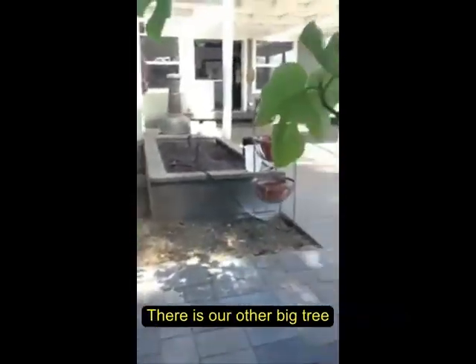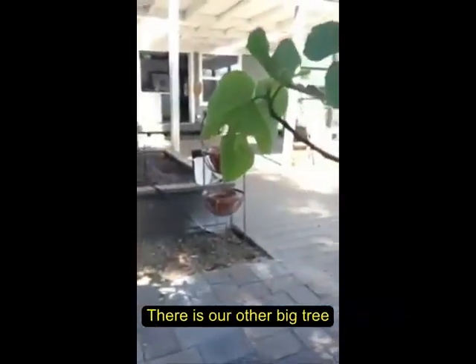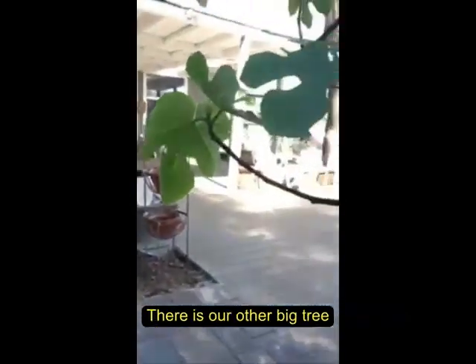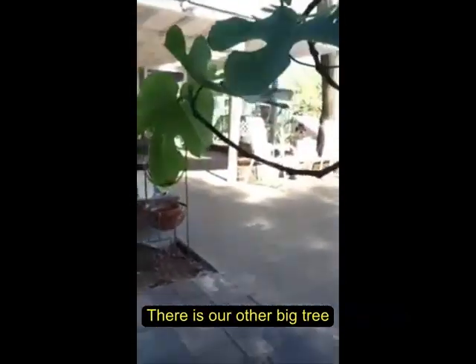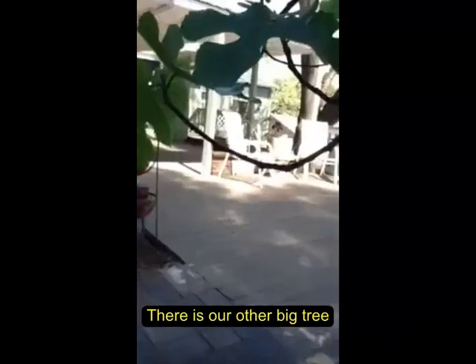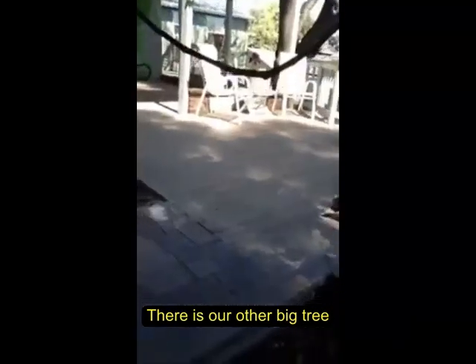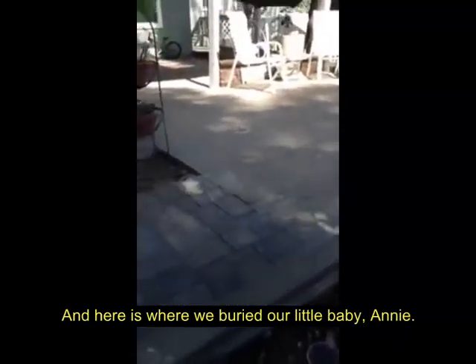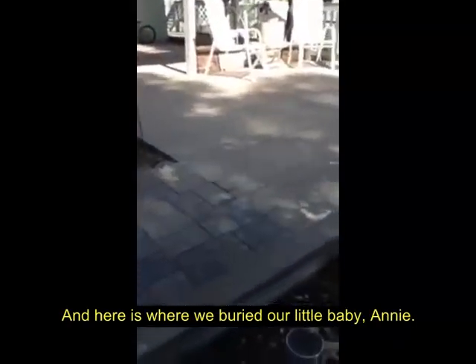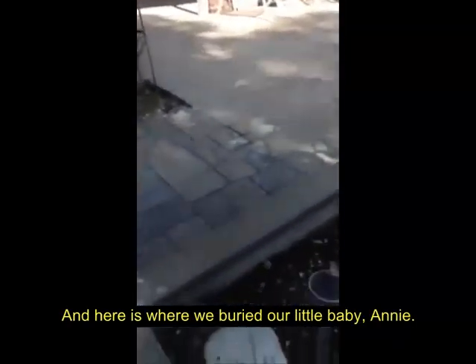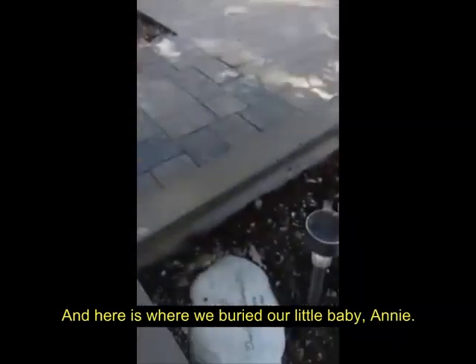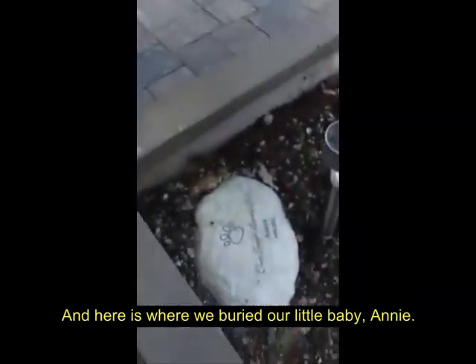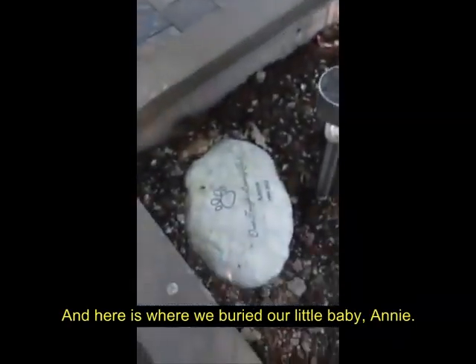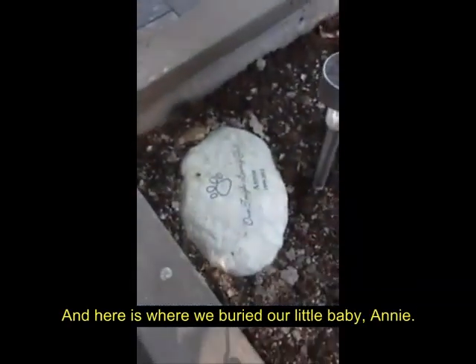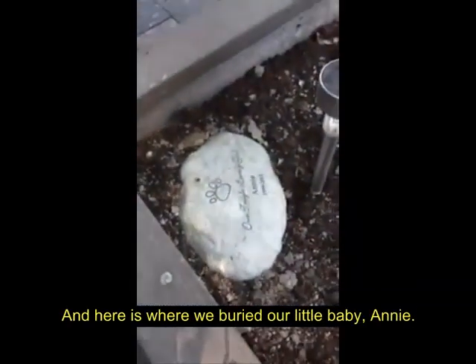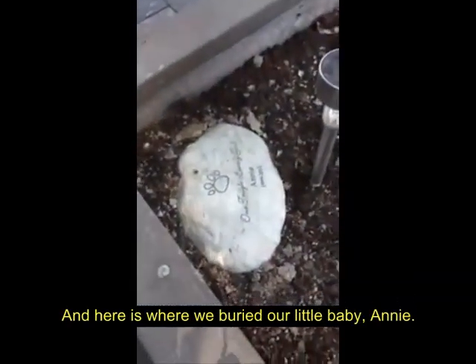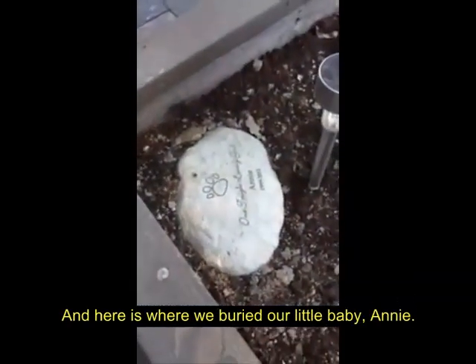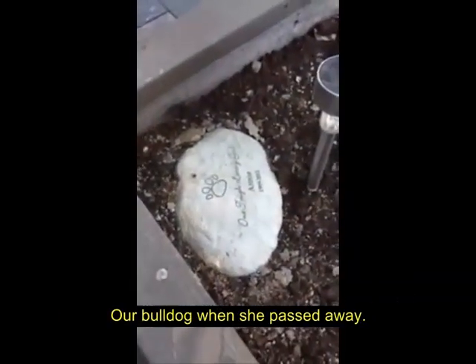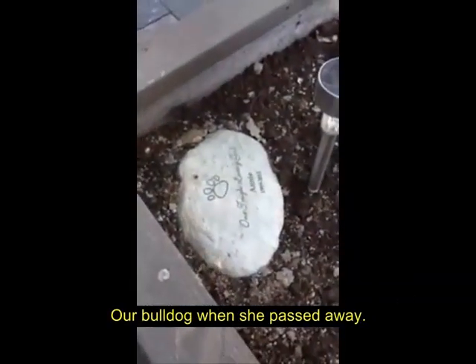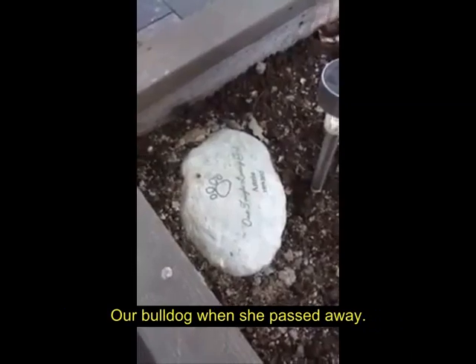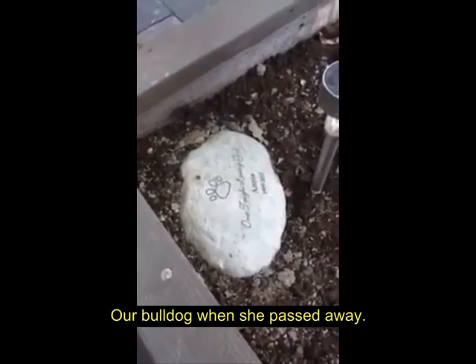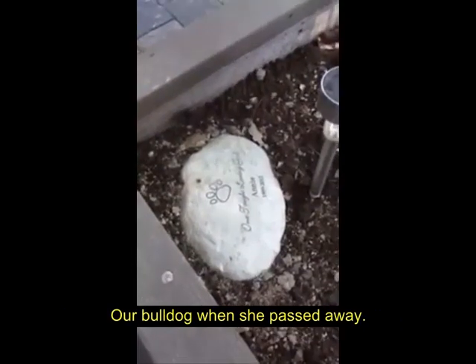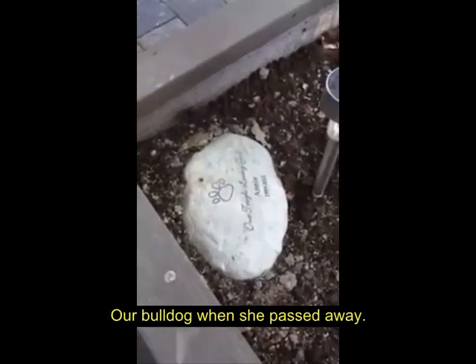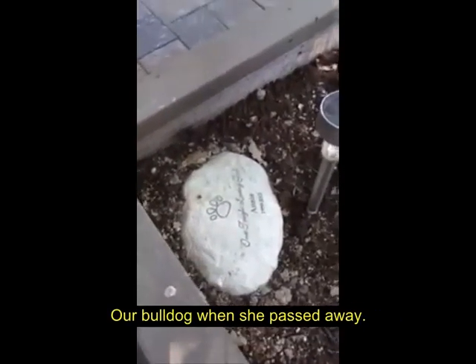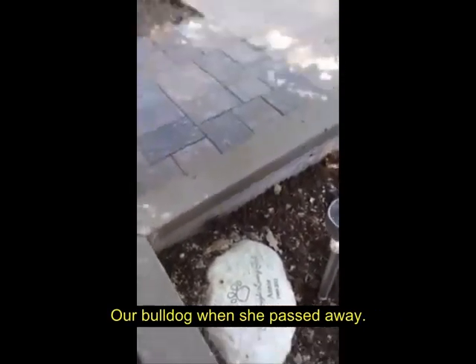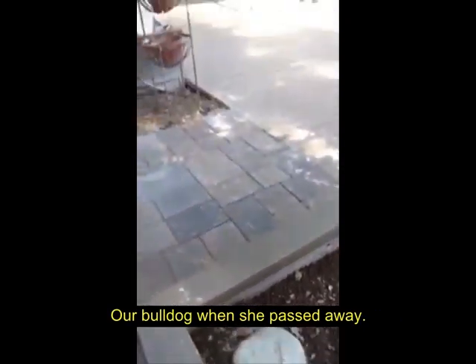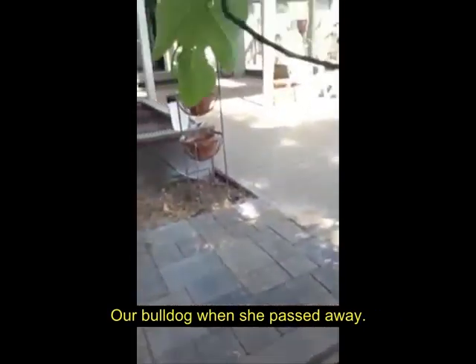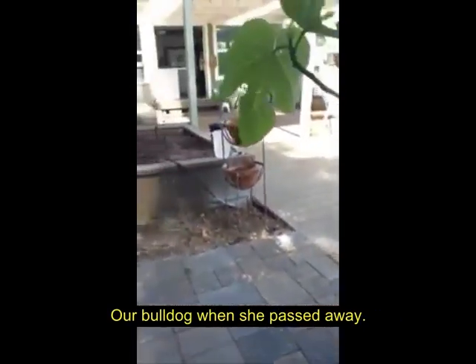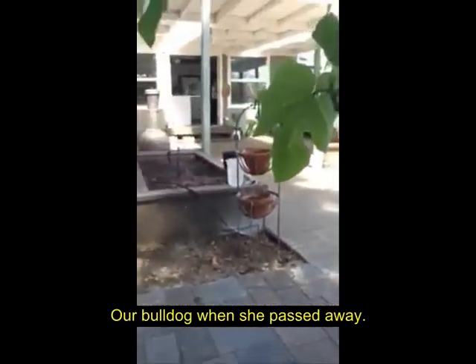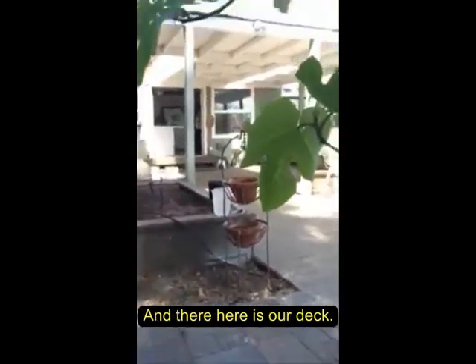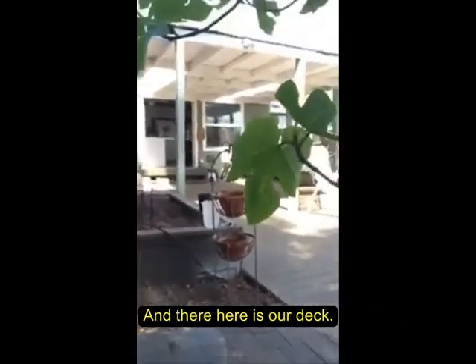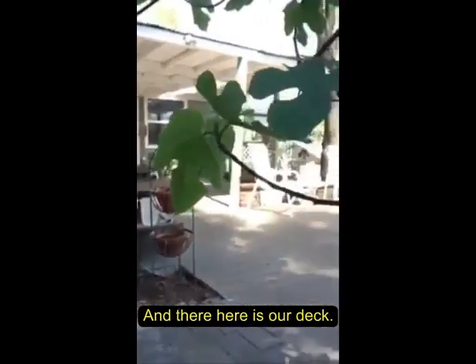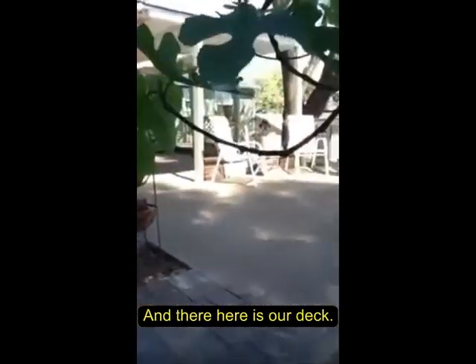Here's our other fig tree. And here is where we buried our little baby Annie, our bulldog, when she passed away. And then here's our deck.